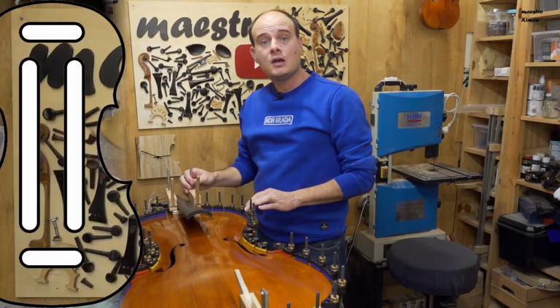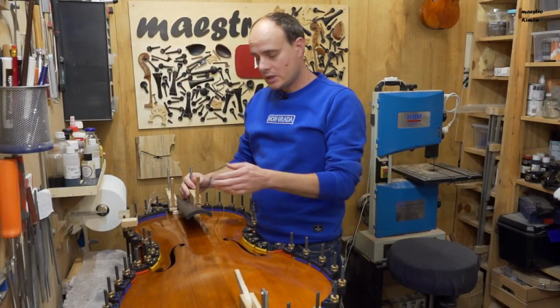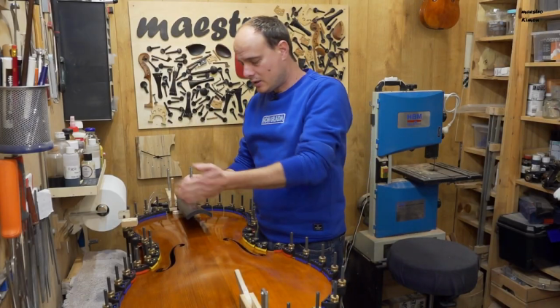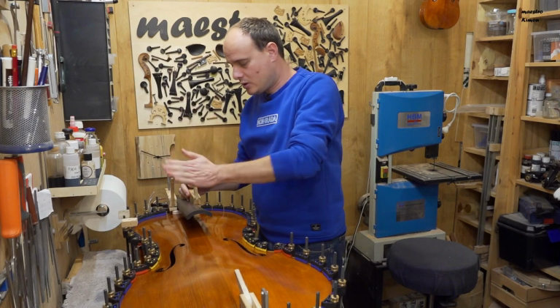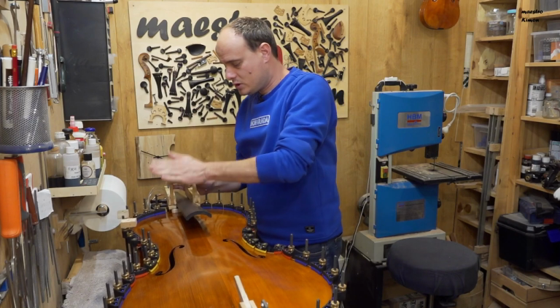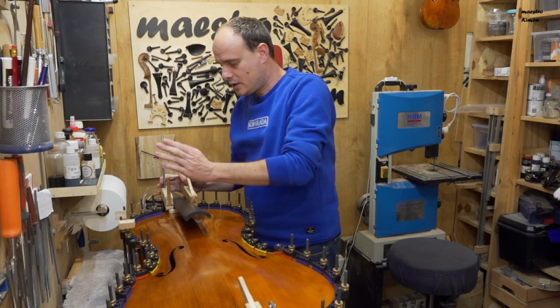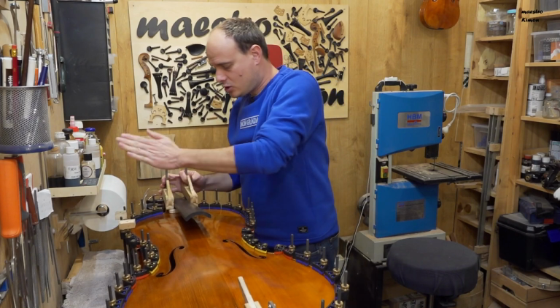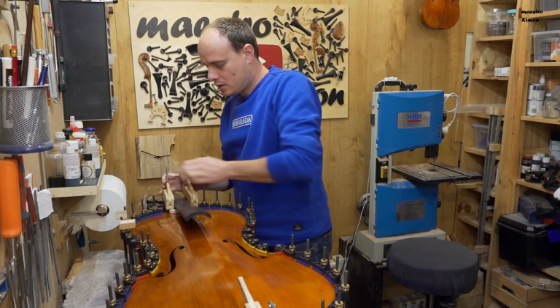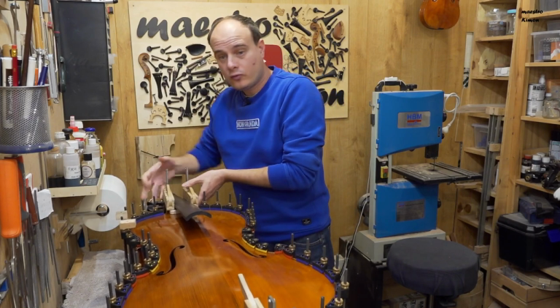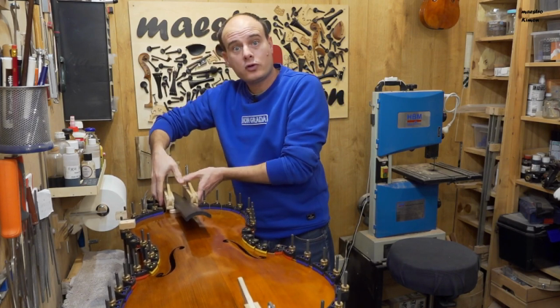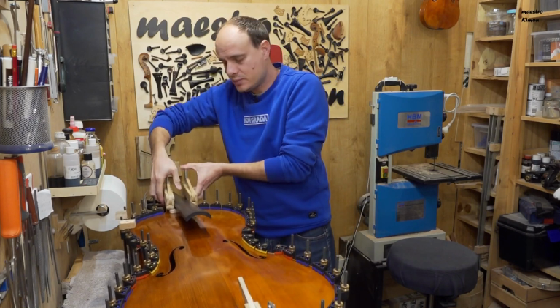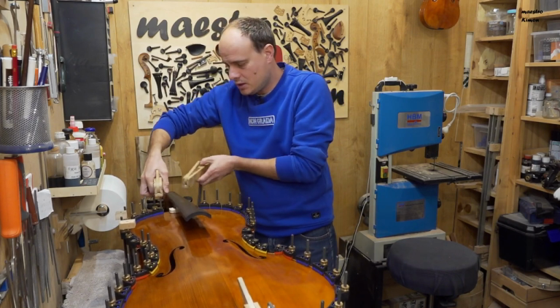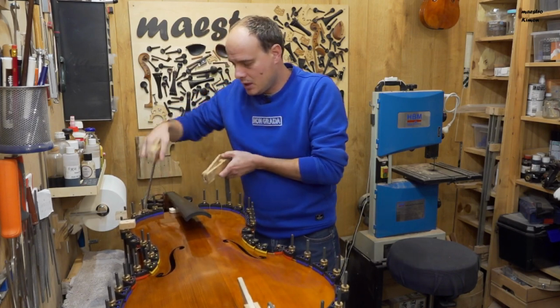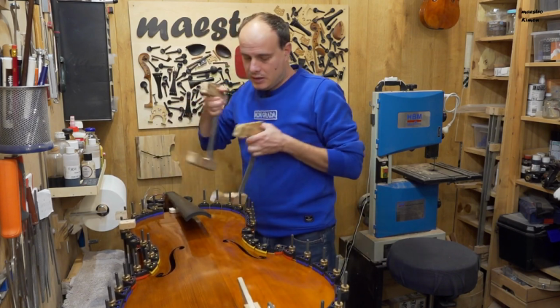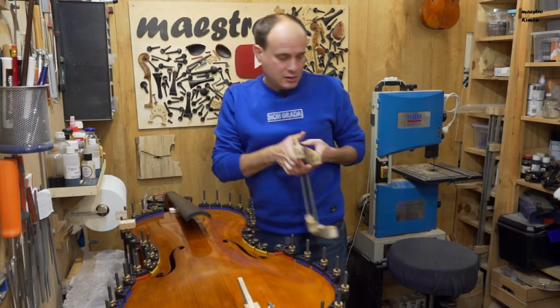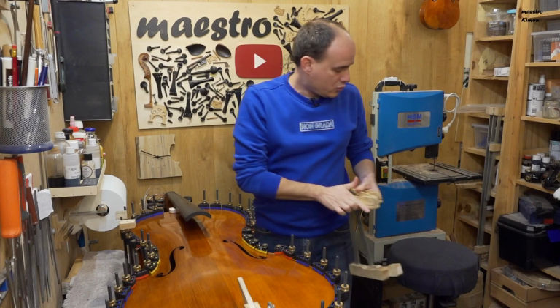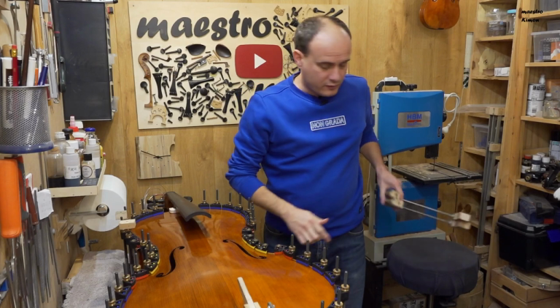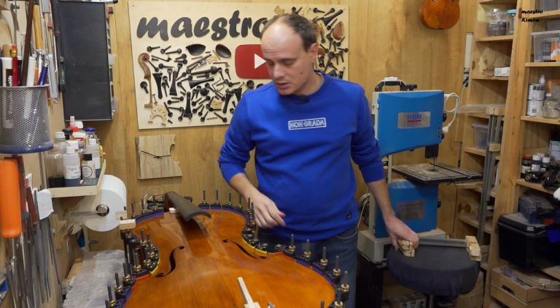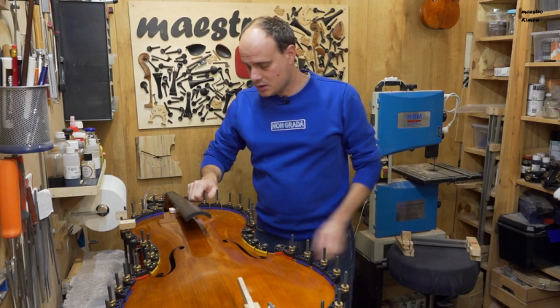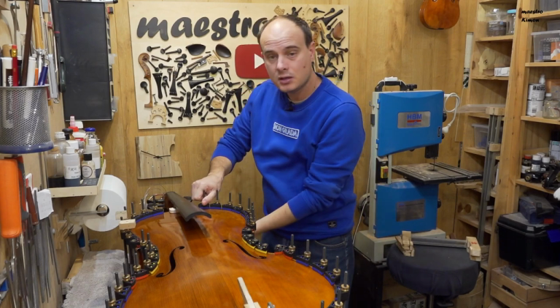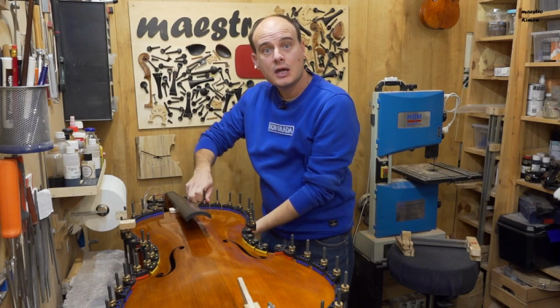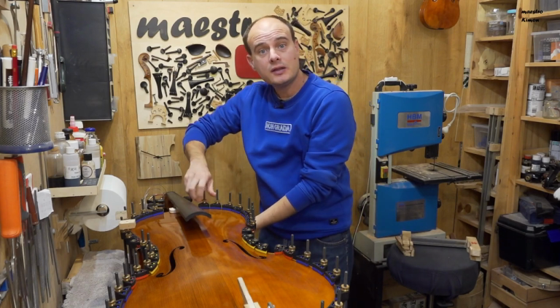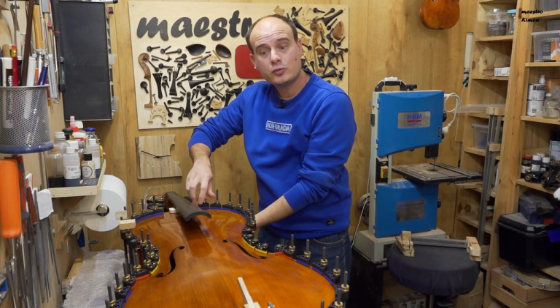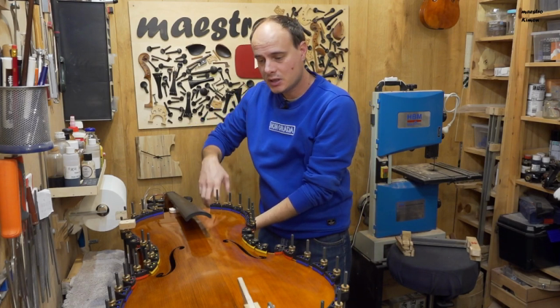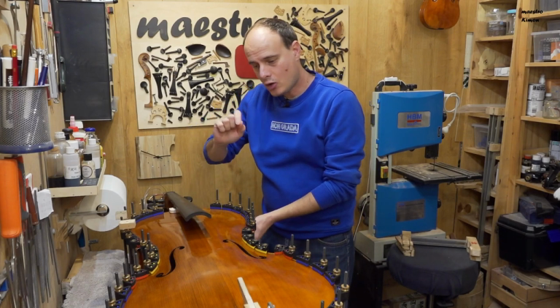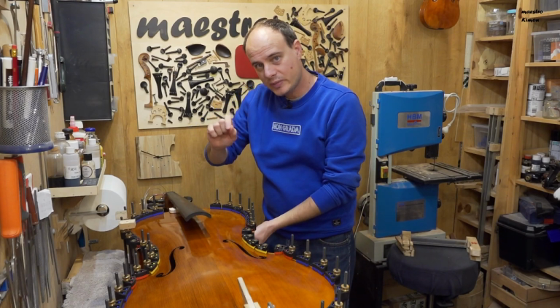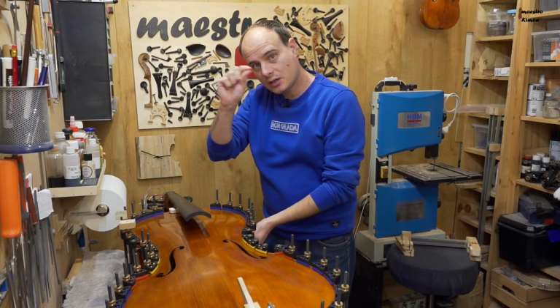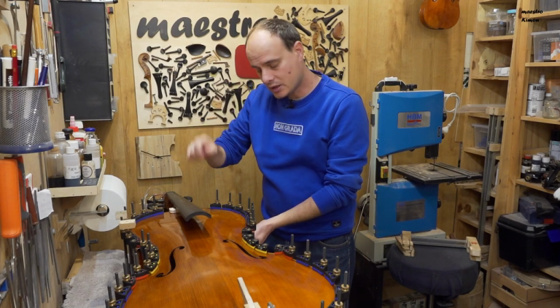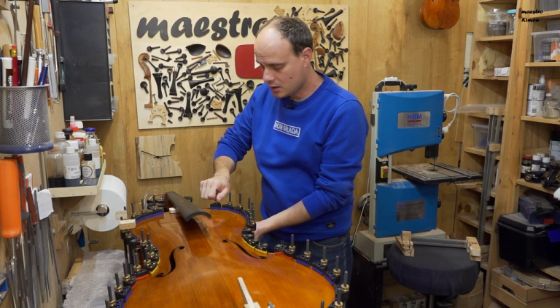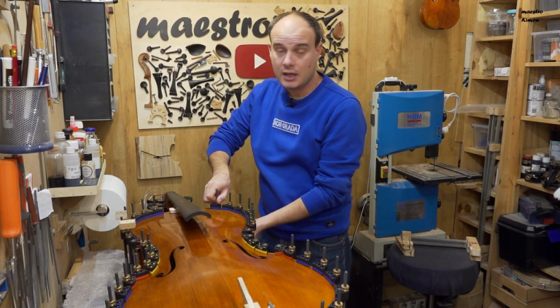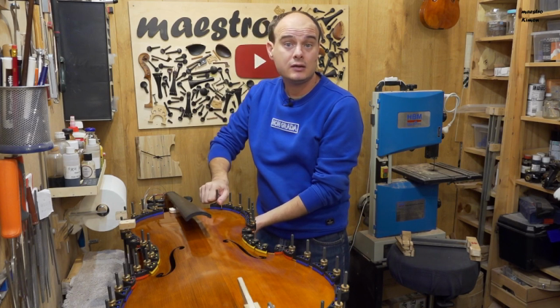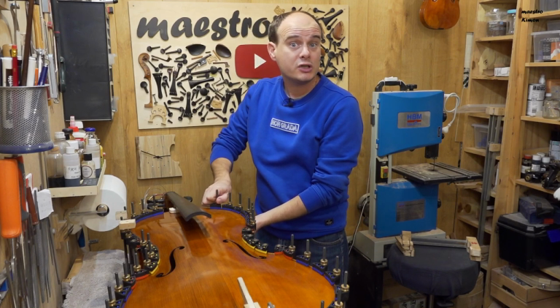For the last time the glue is dry, so I can remove all the clamps and then move to the final stage: clean the instrument, color the crack a bit, and mount it.